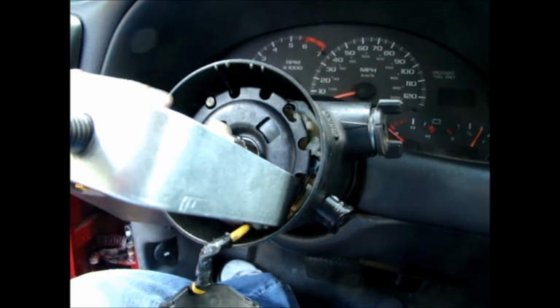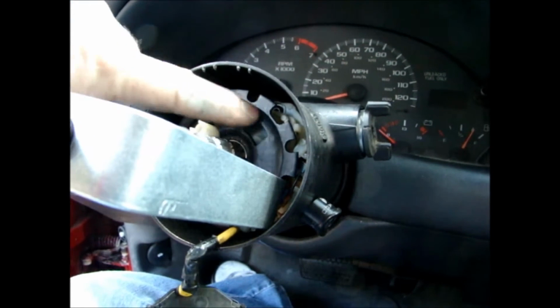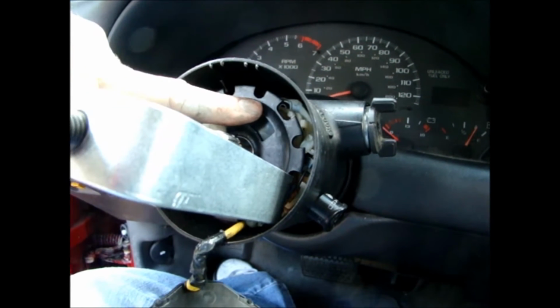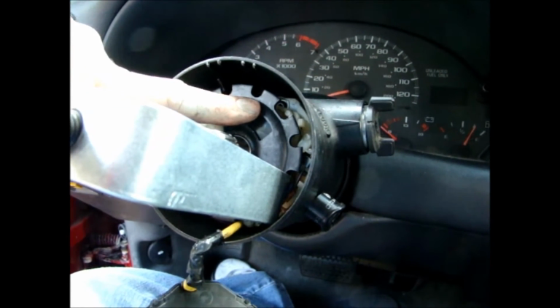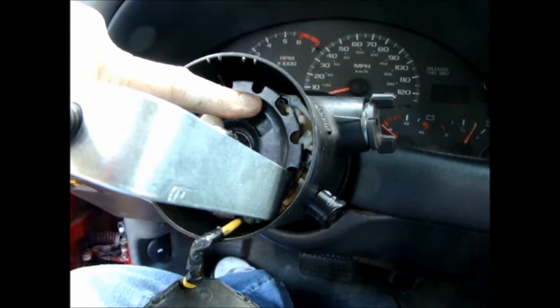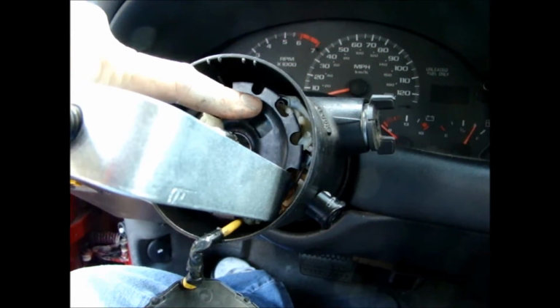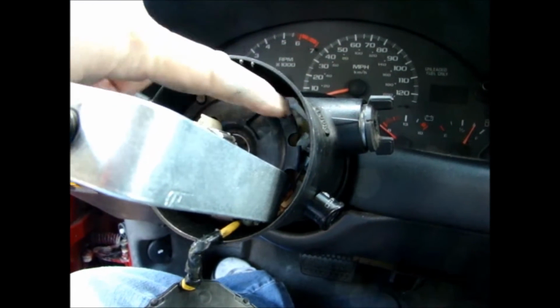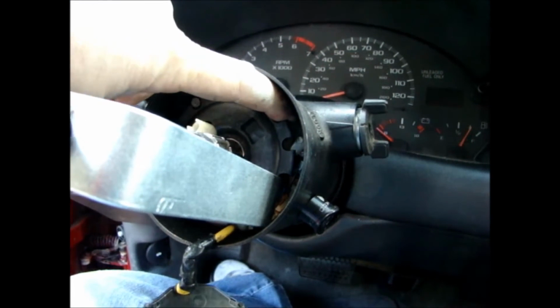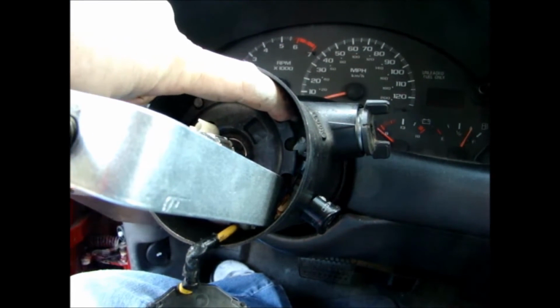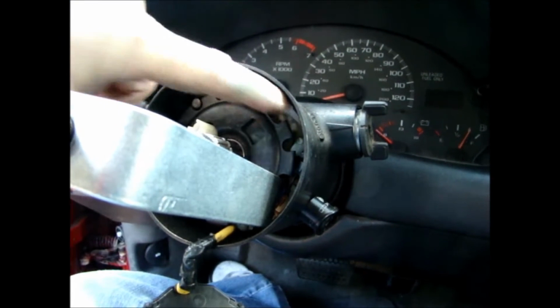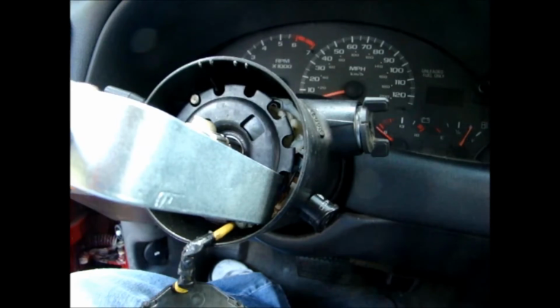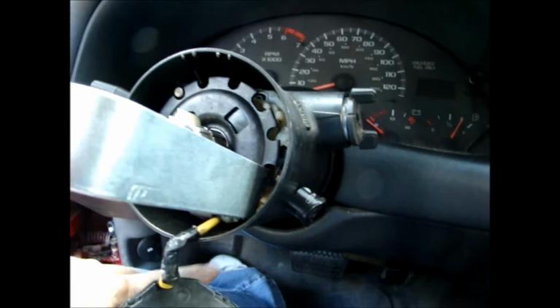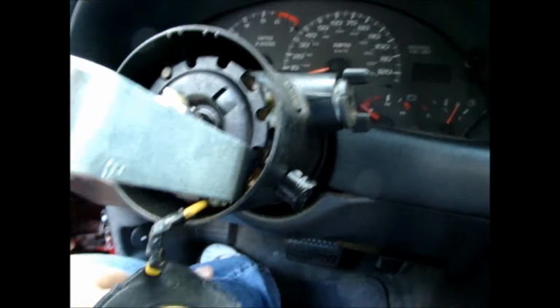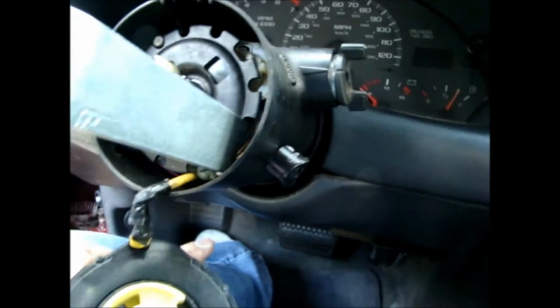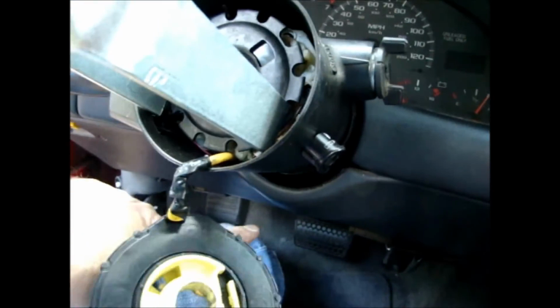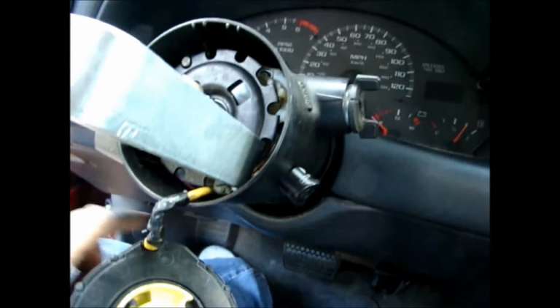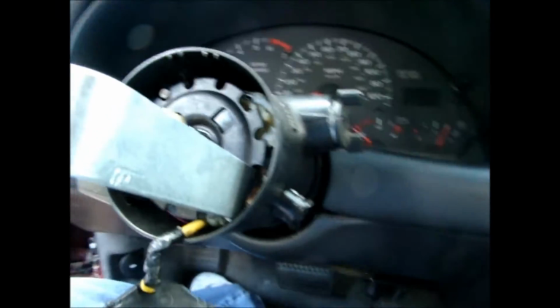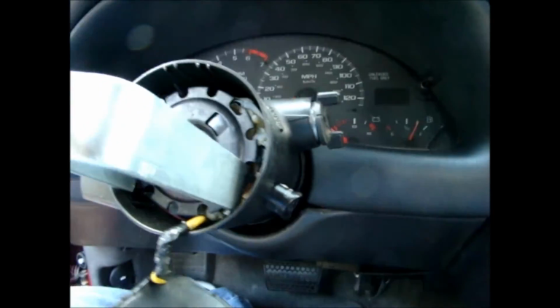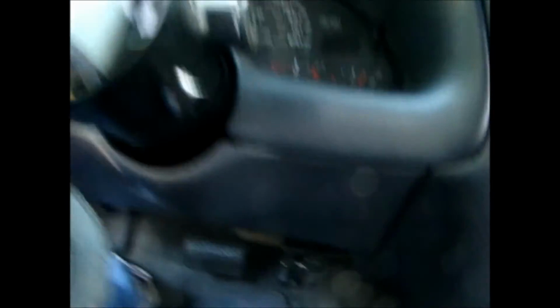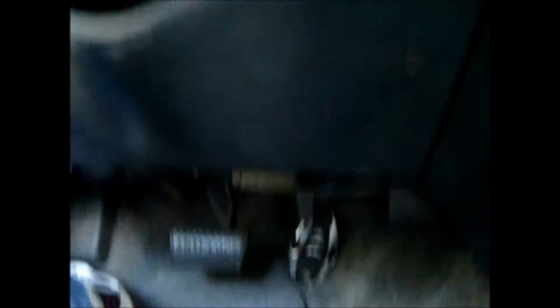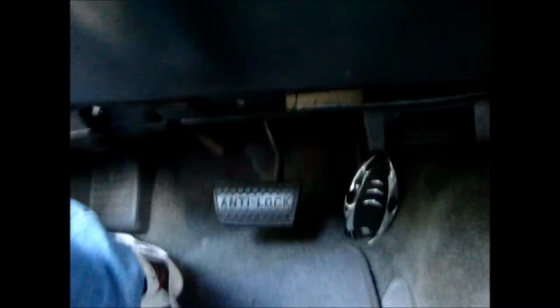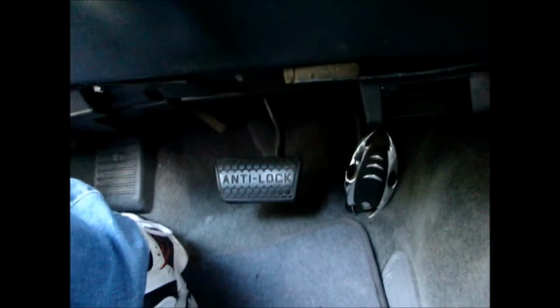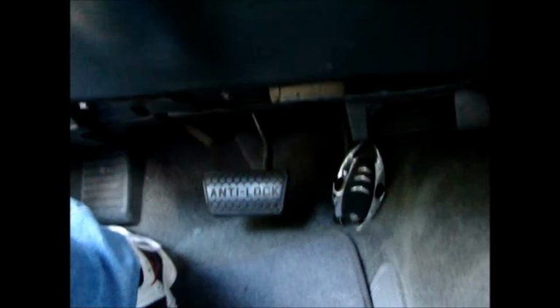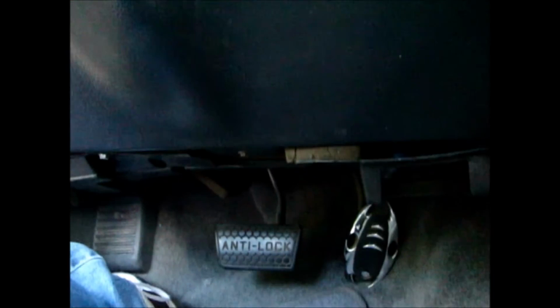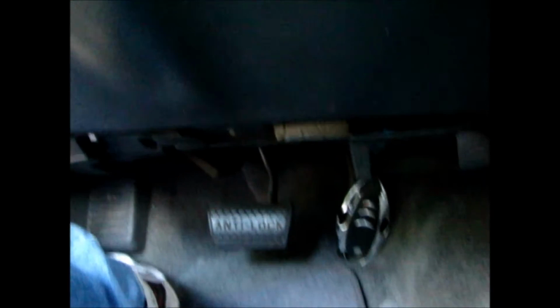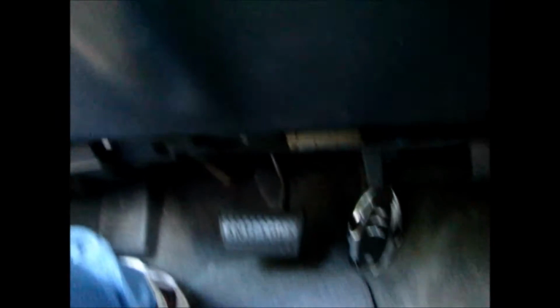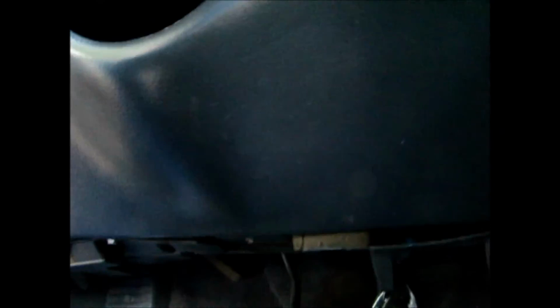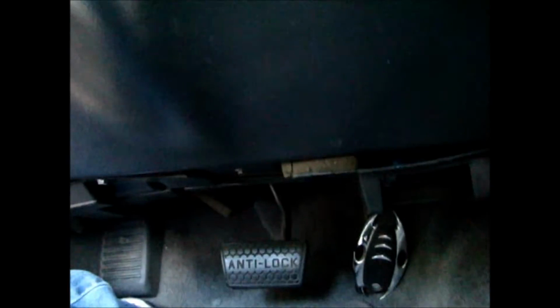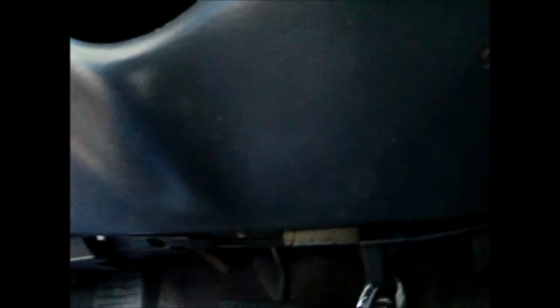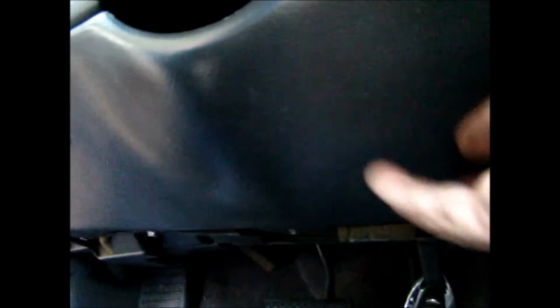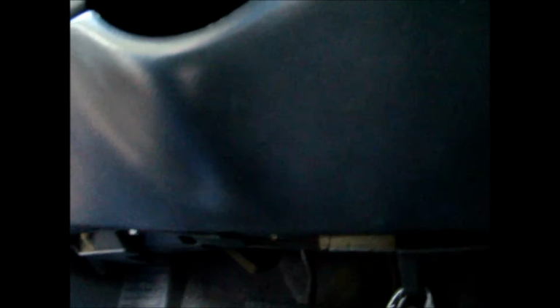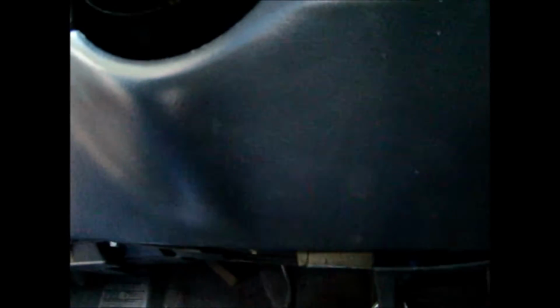I've got to disconnect the wiring harness down below, so I'm going to have to take off the hush panels and whatnot down here in order to get to it.